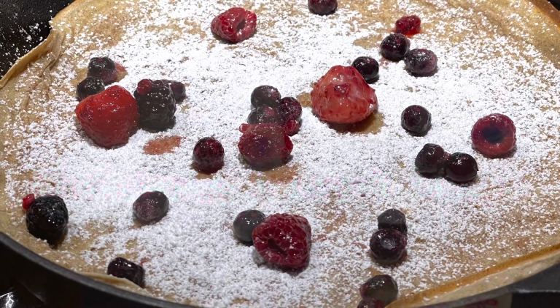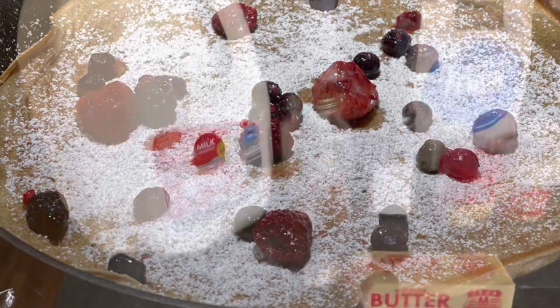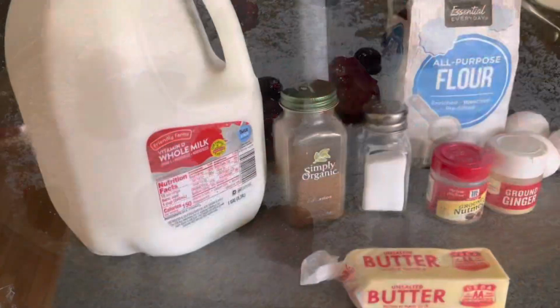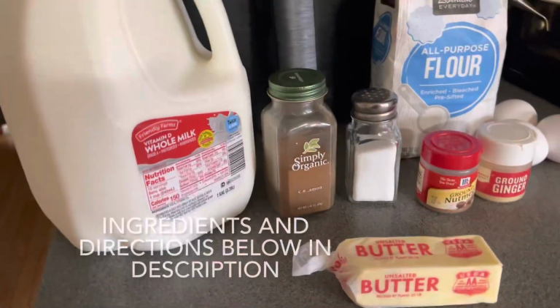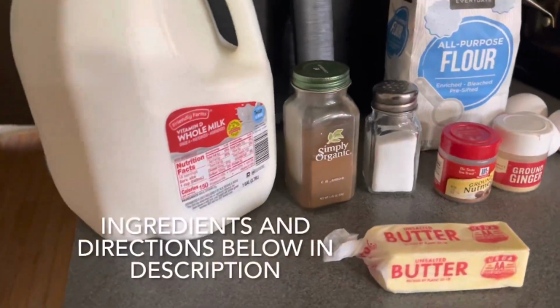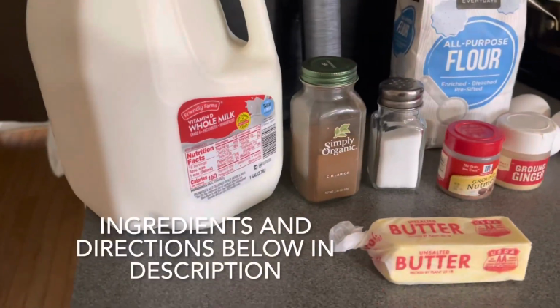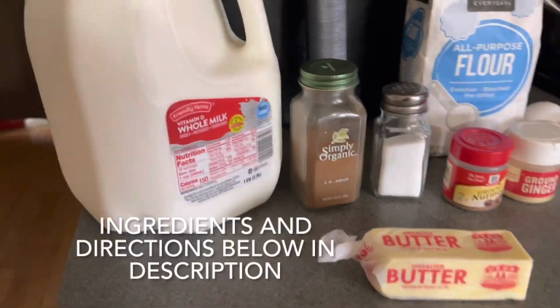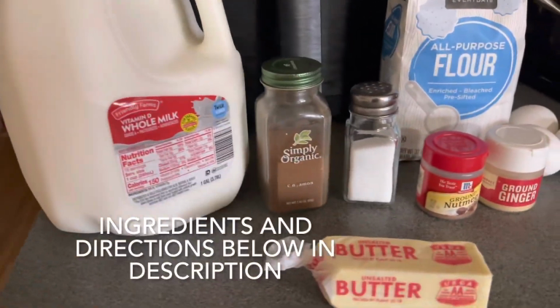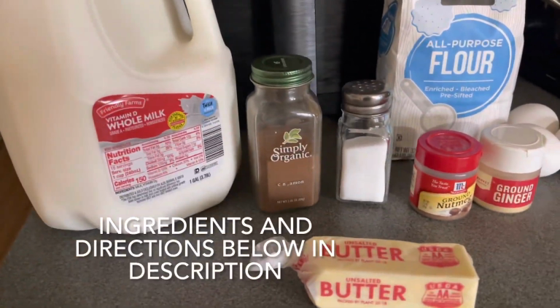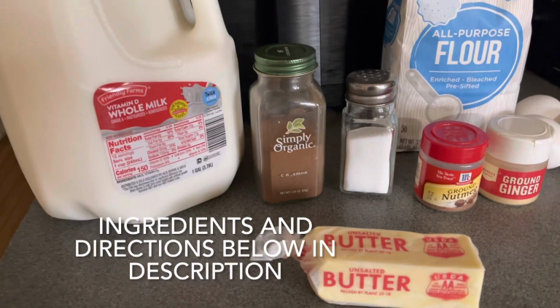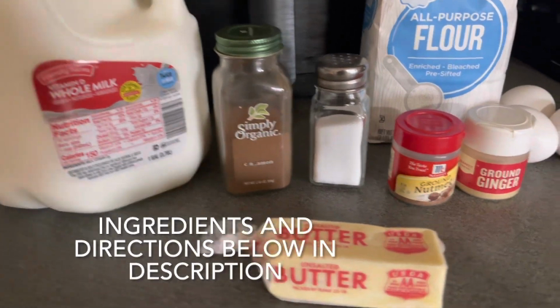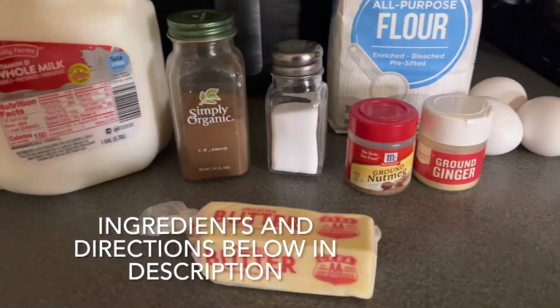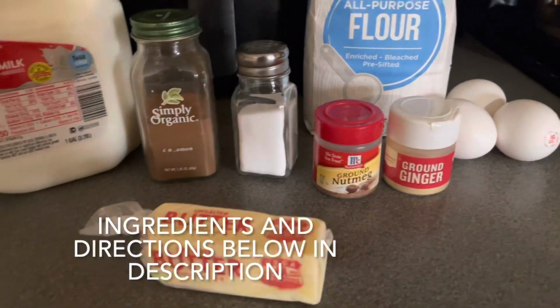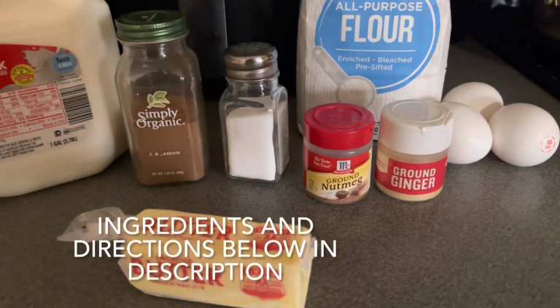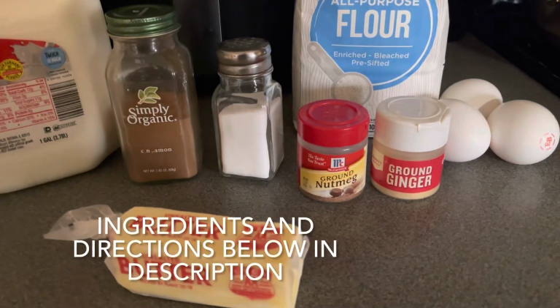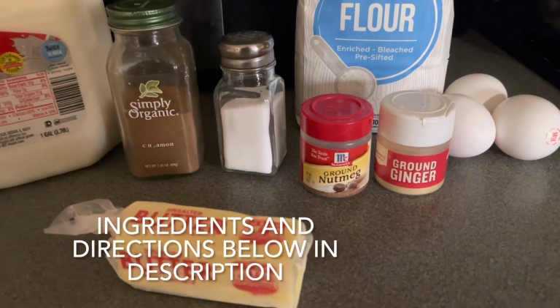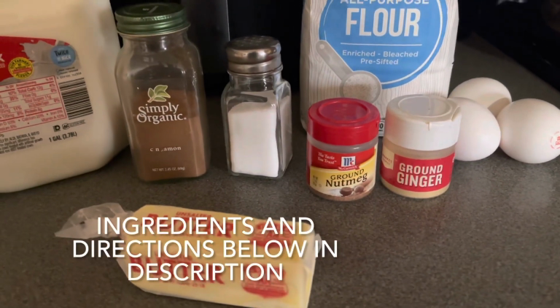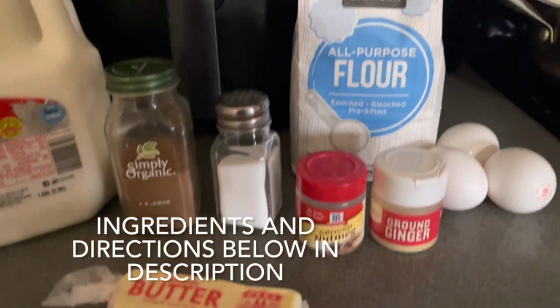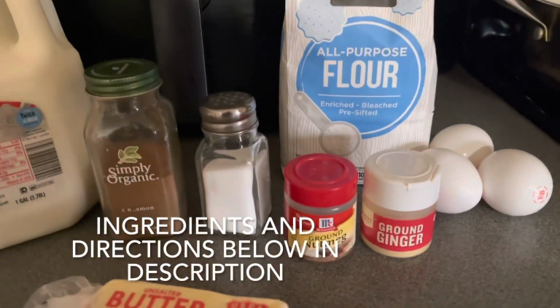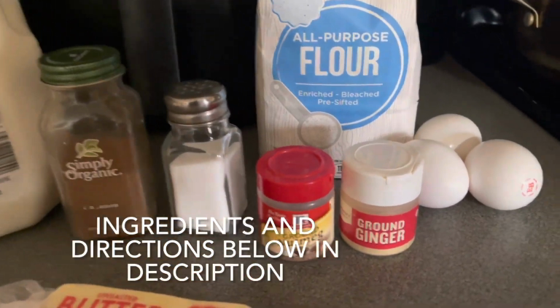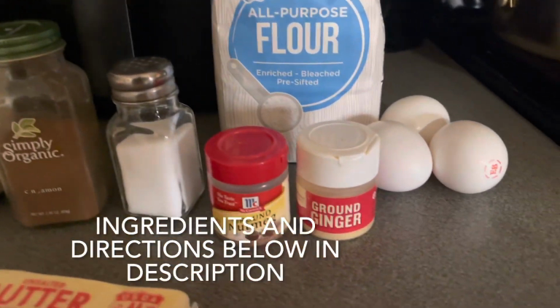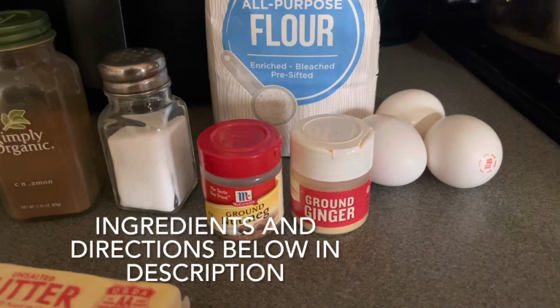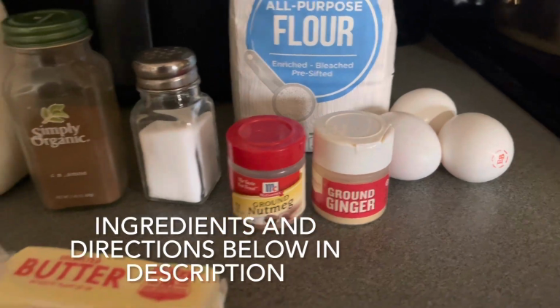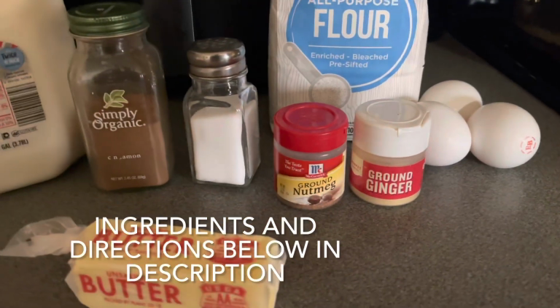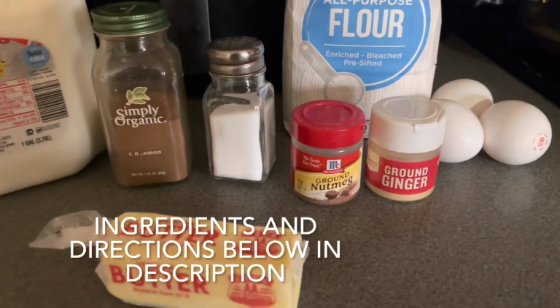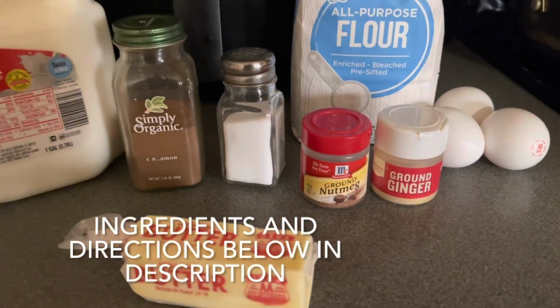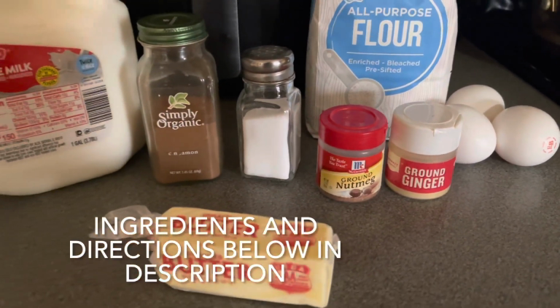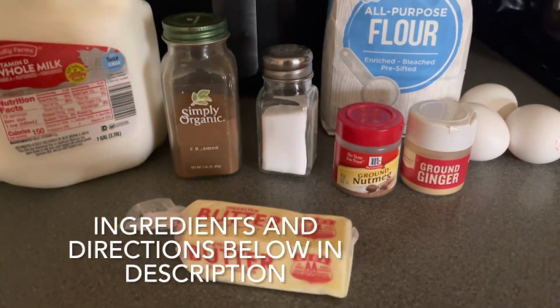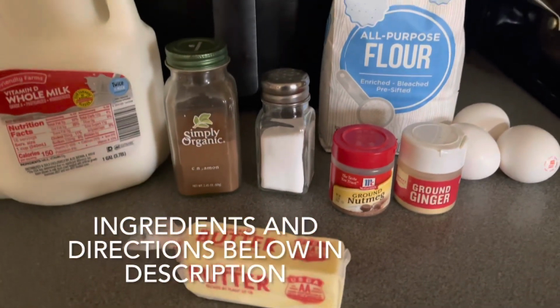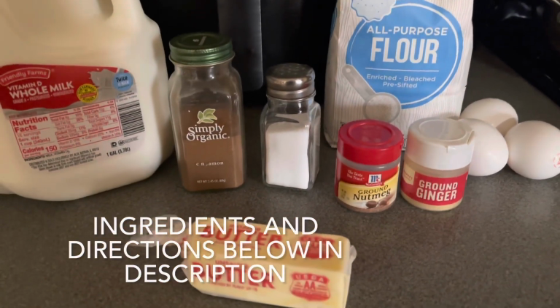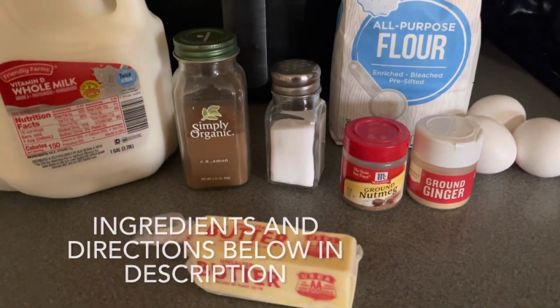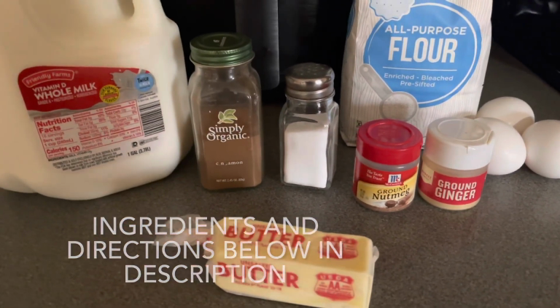What you will need is some milk, some all-purpose flour, a little bit of ginger, cinnamon, nutmeg, salt, eggs, whole milk, unsalted butter, and powdered sugar and maple syrup if you'd like warmed up.